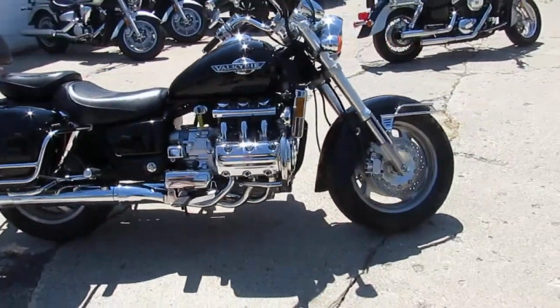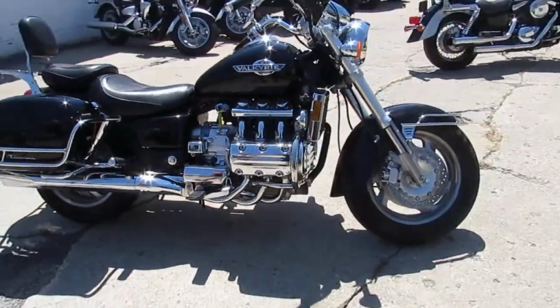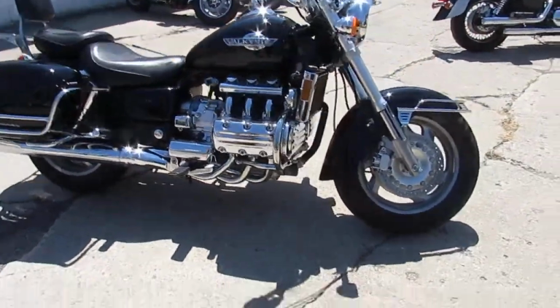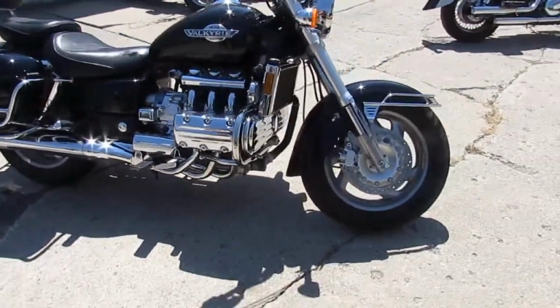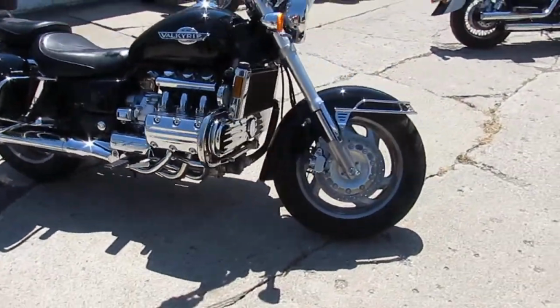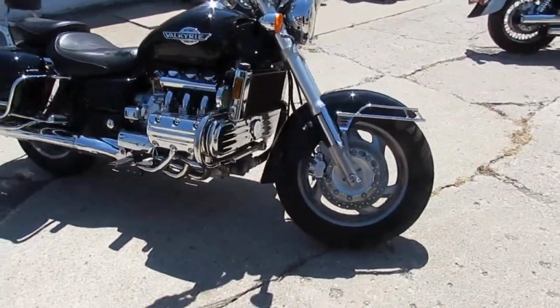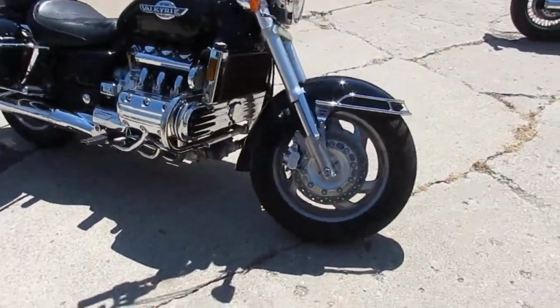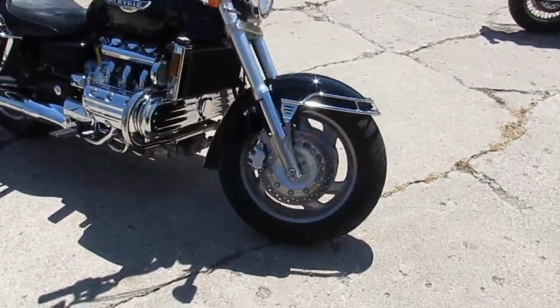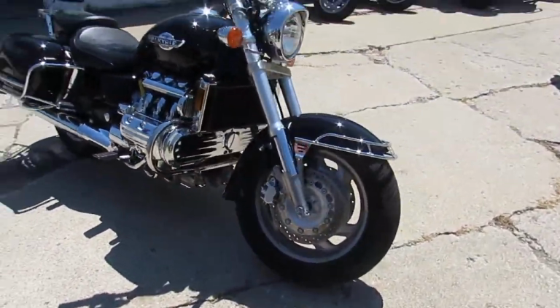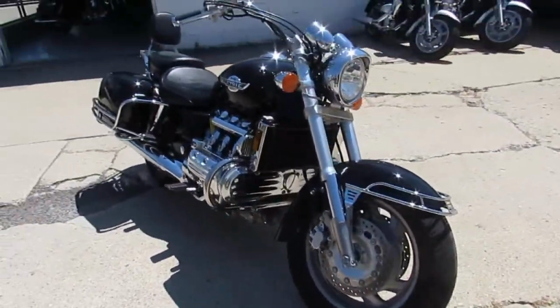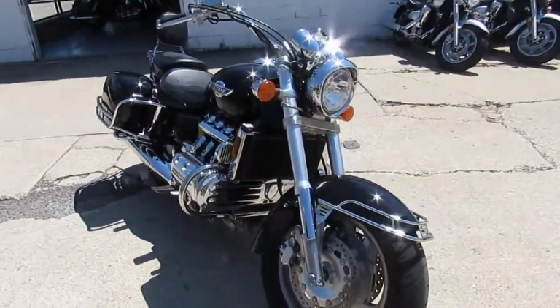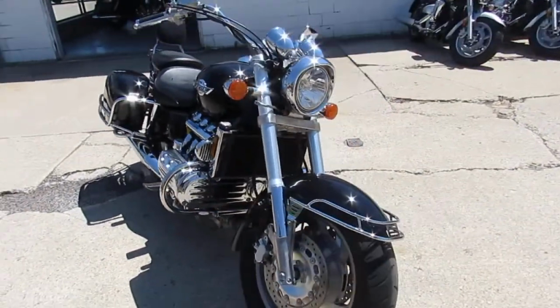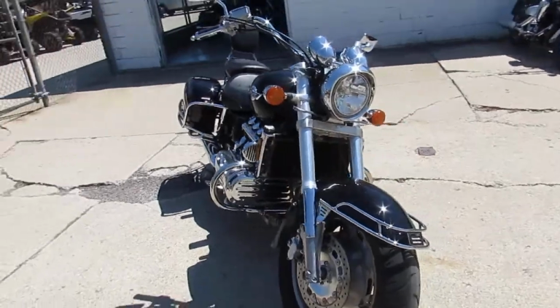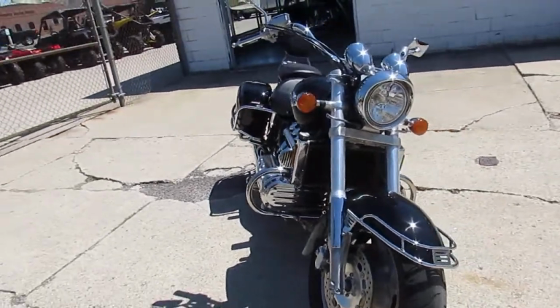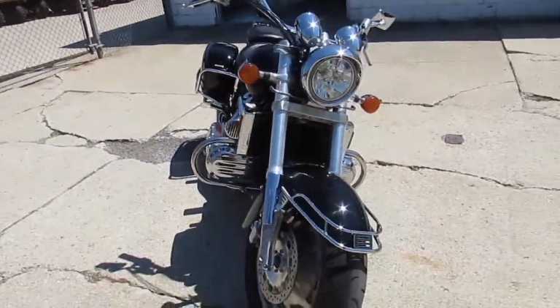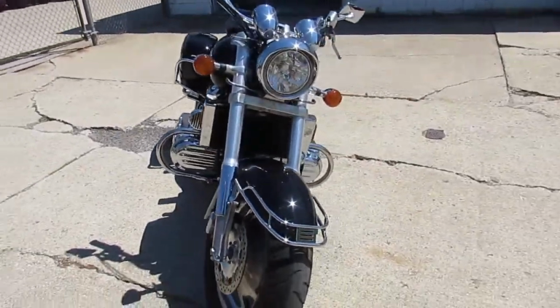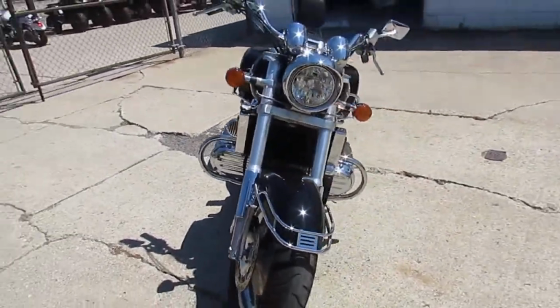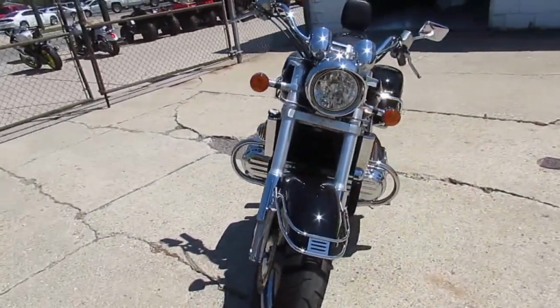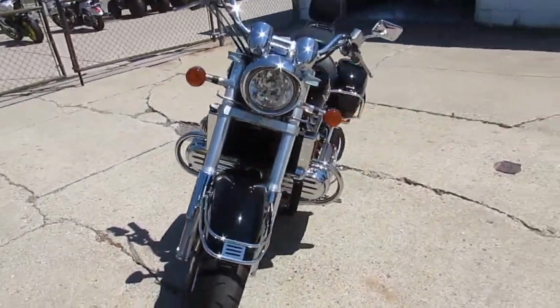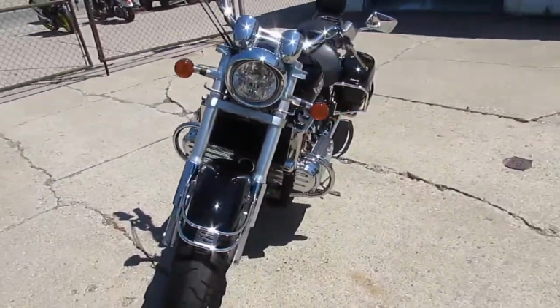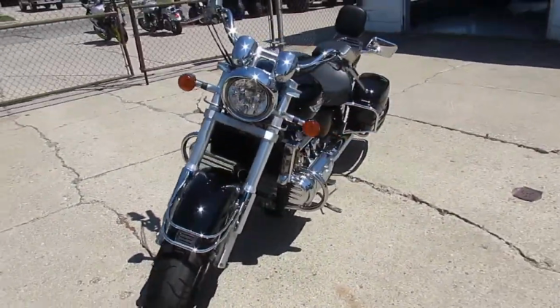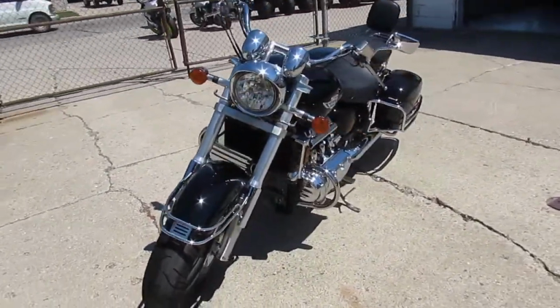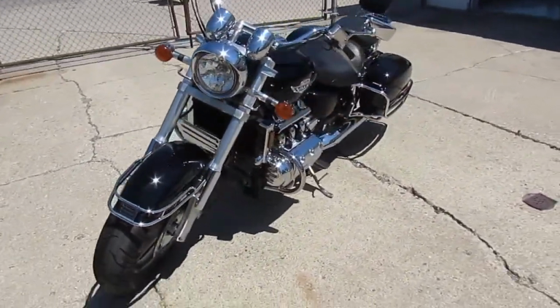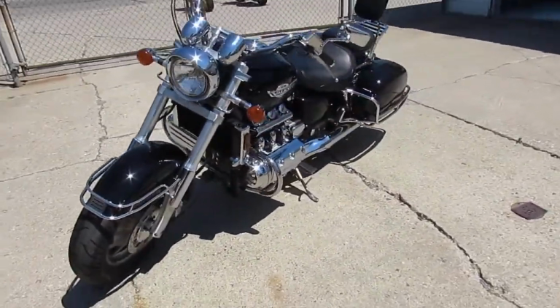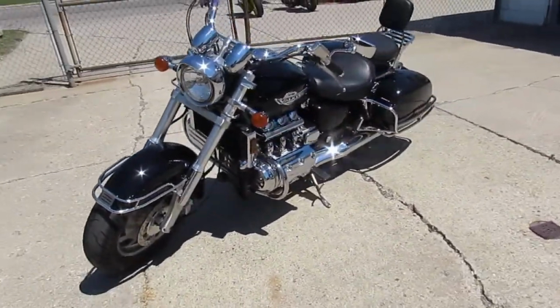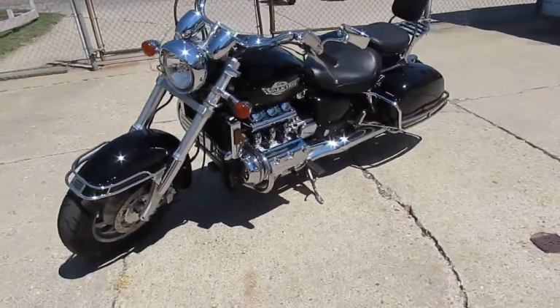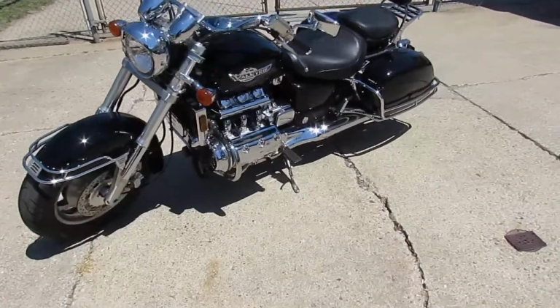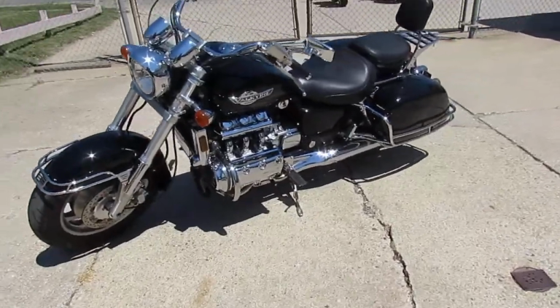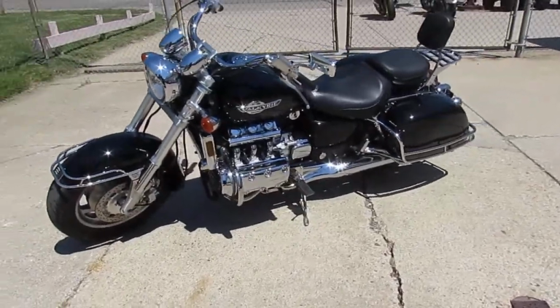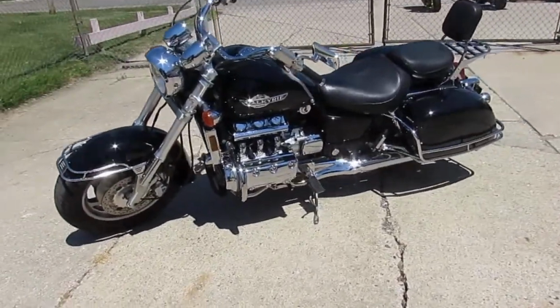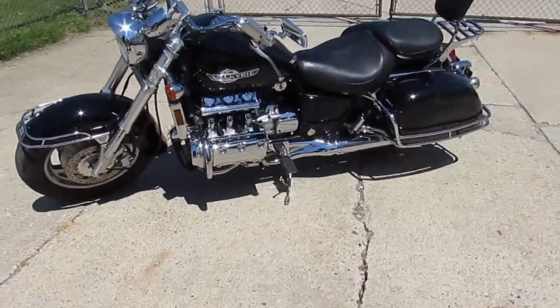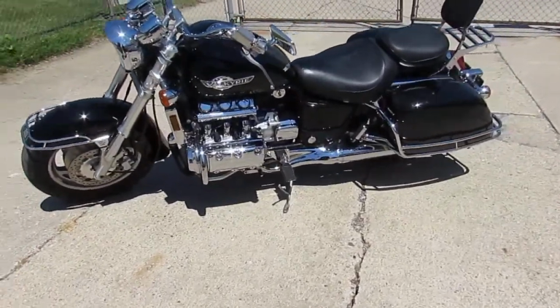This thing runs strong, needs absolutely nothing. These things are hard to get your hands on, especially something like this with low miles — 6,613. You guys can't go wrong. You guys can buy with confidence on this one. We've got it priced right.